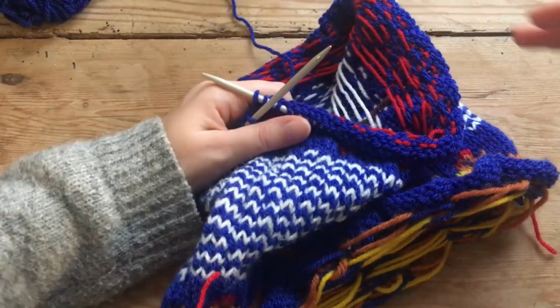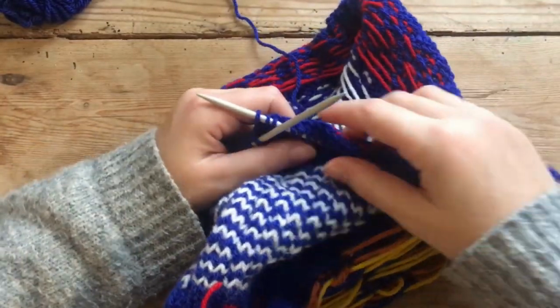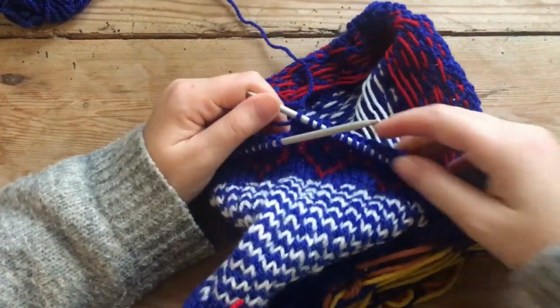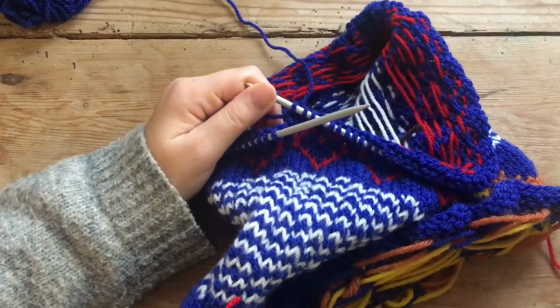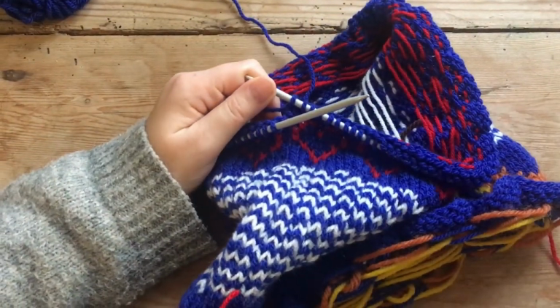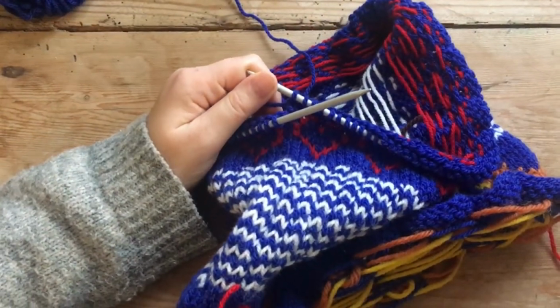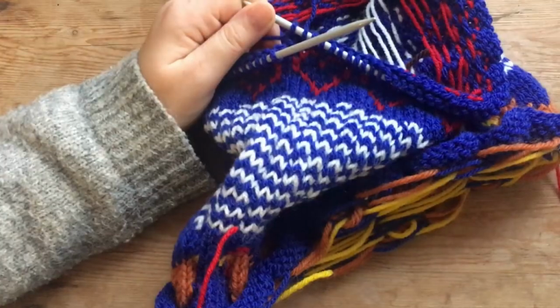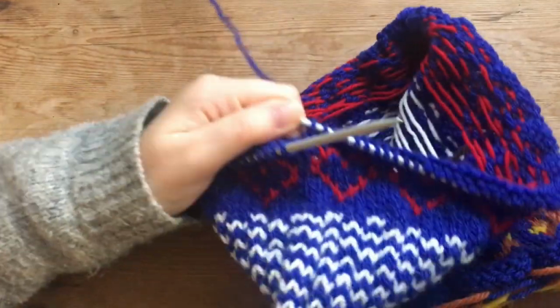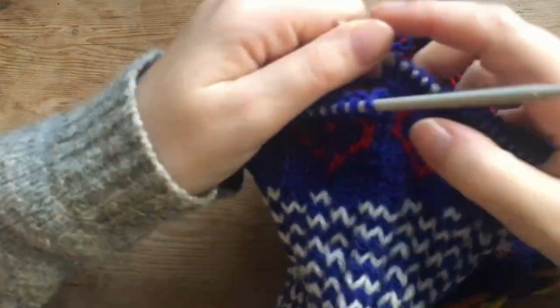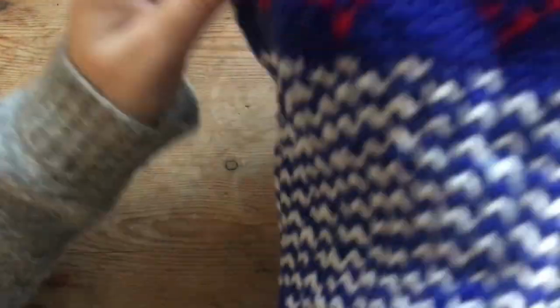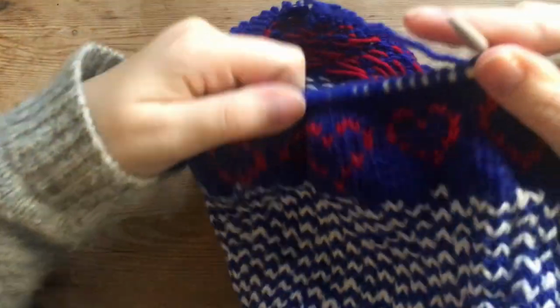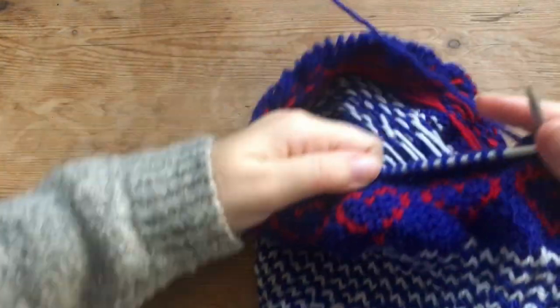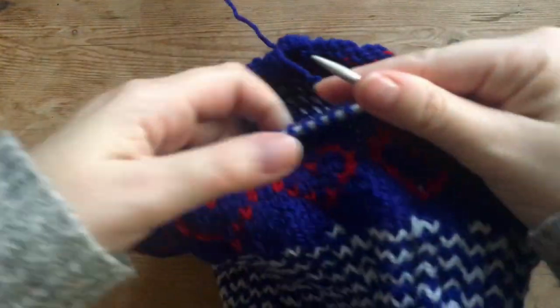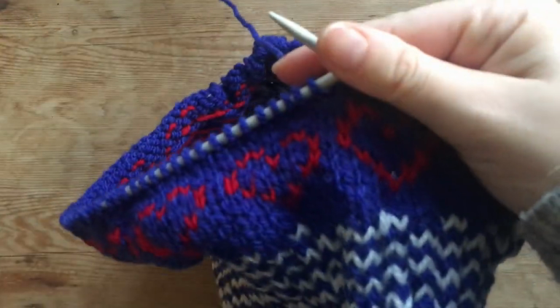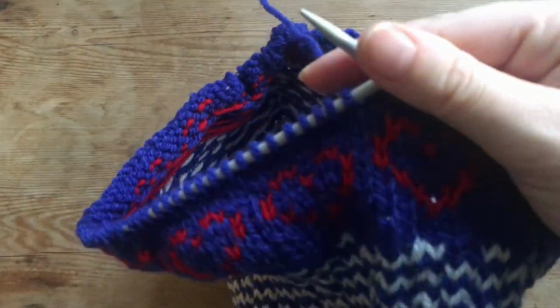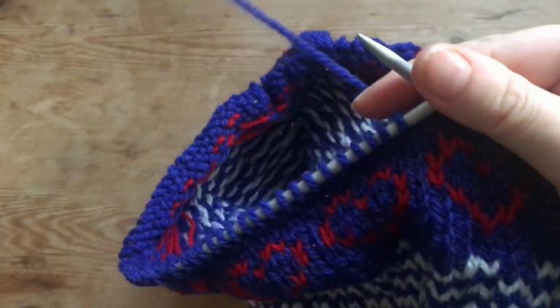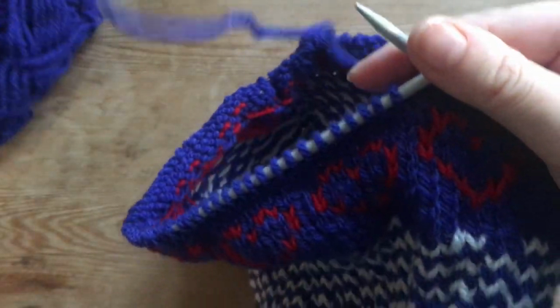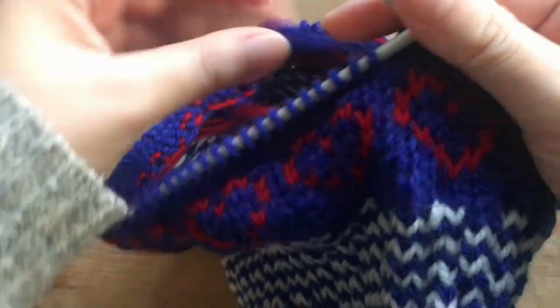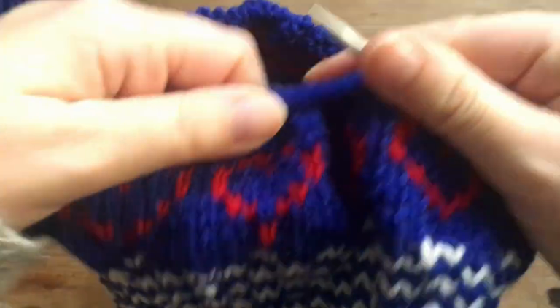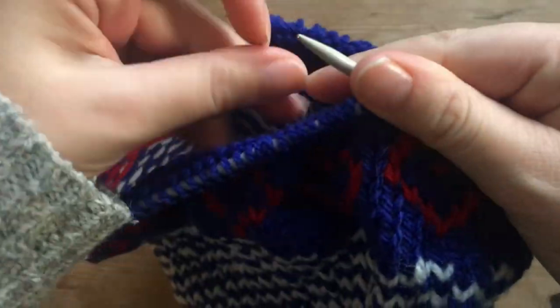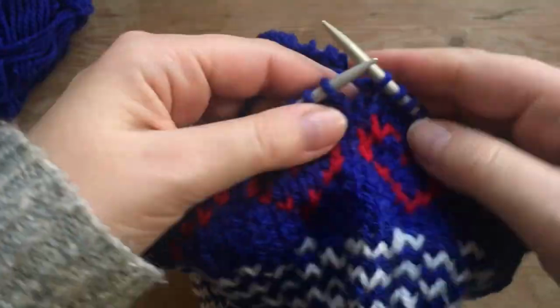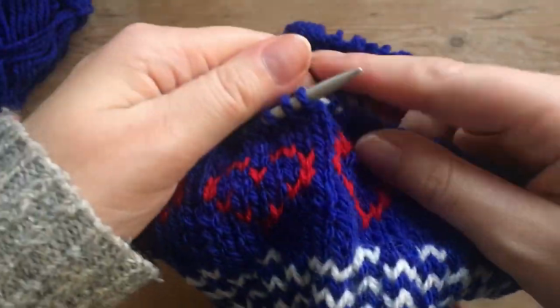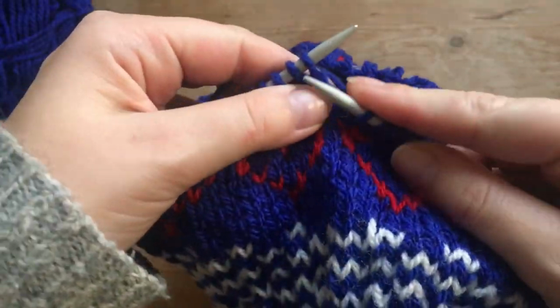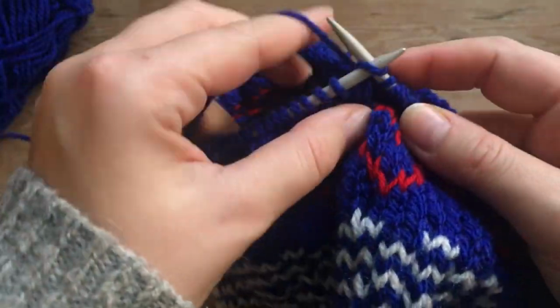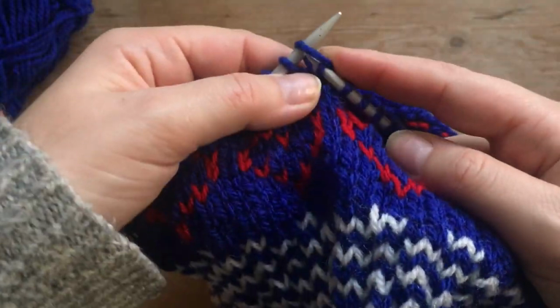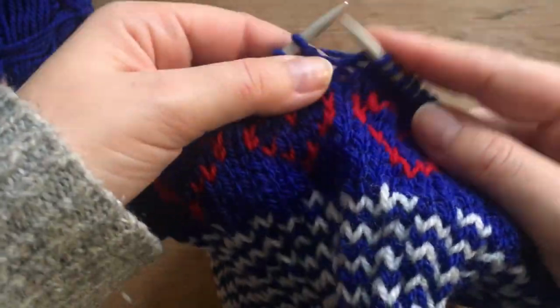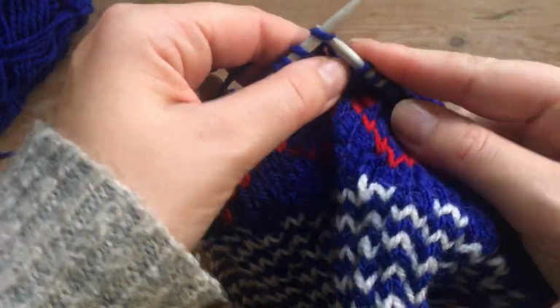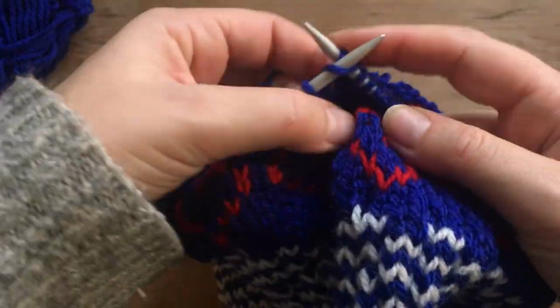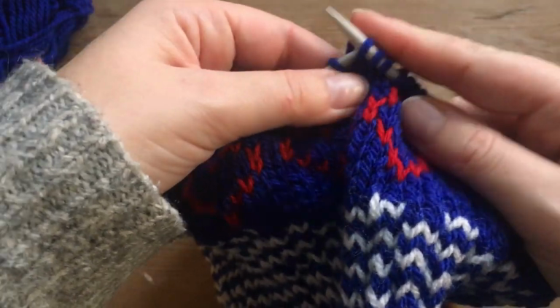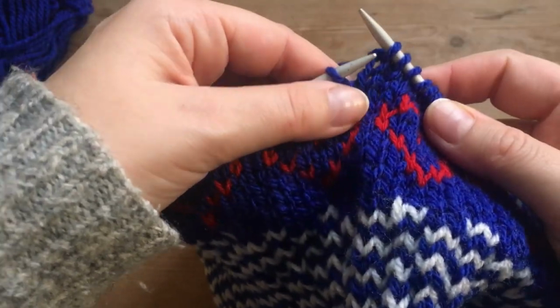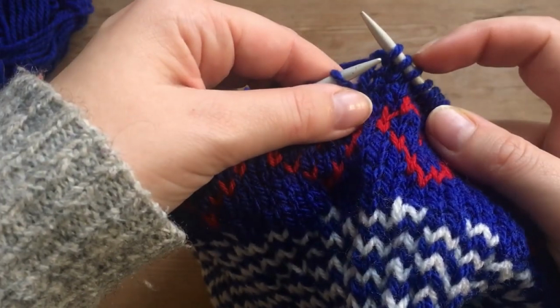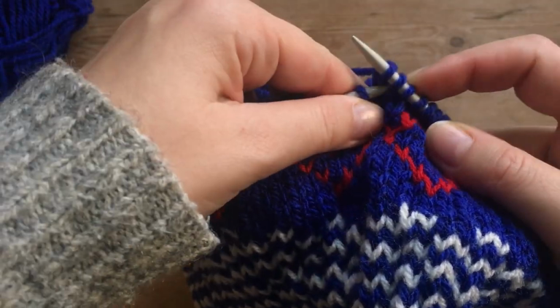And then I made a round of just hearts here at the top. I have two rounds of just blue before I made the hearts. So now I'm just going to be closing off the stitches, because my bag is done.